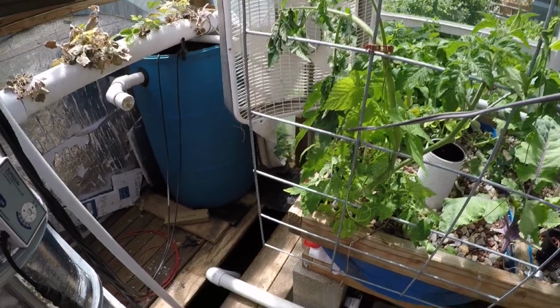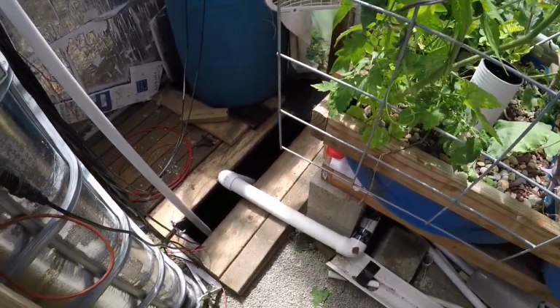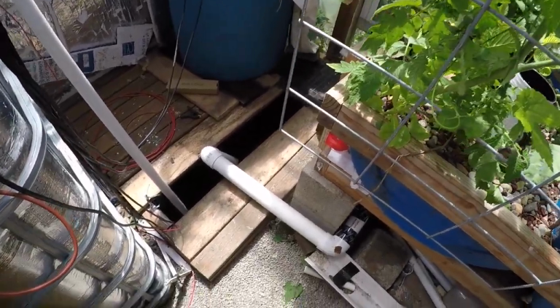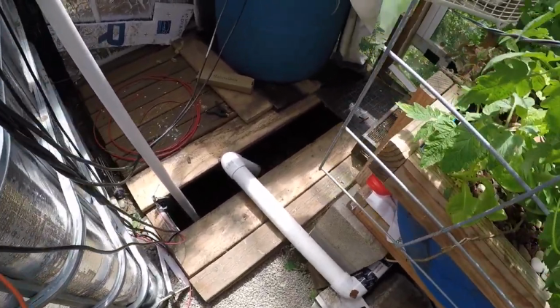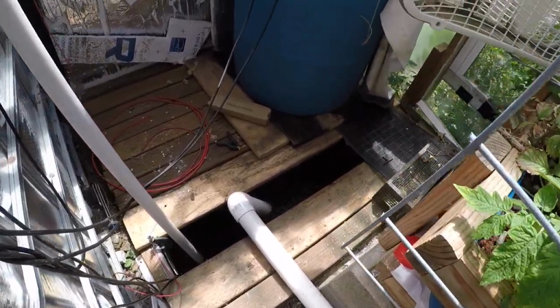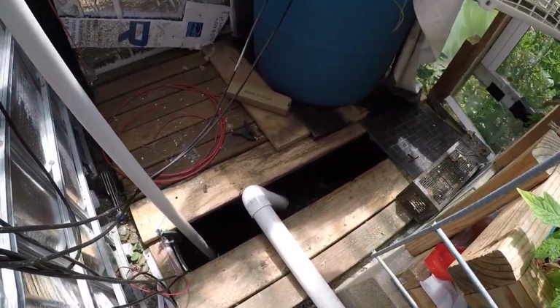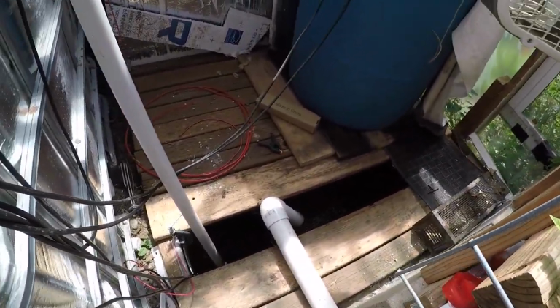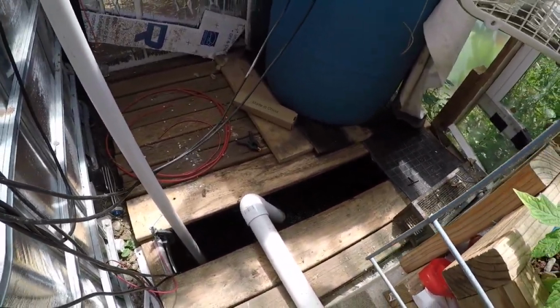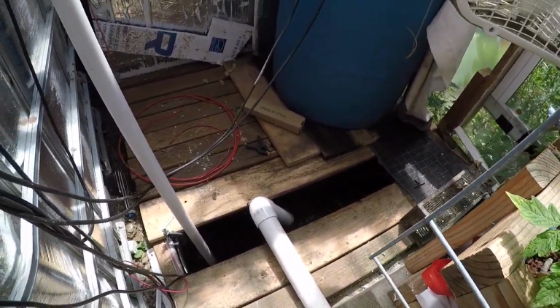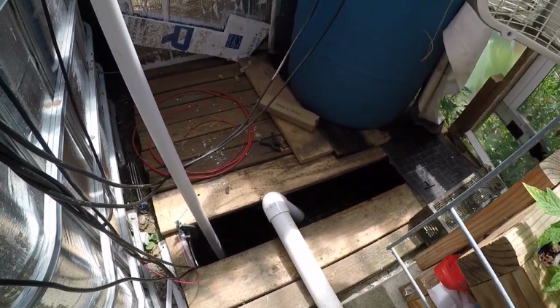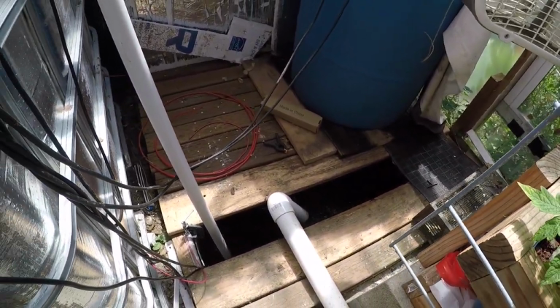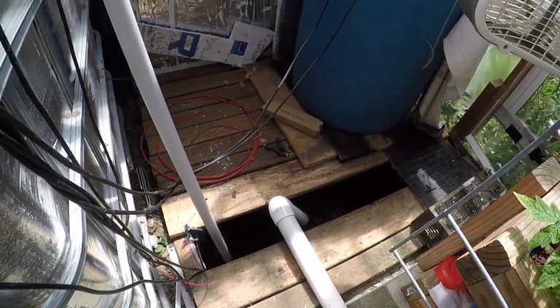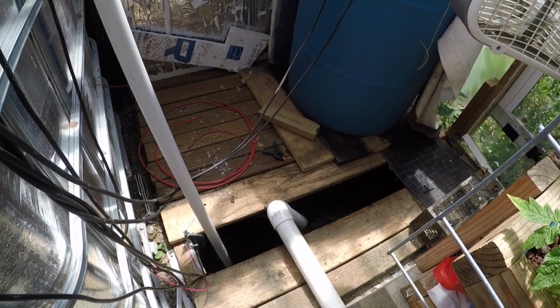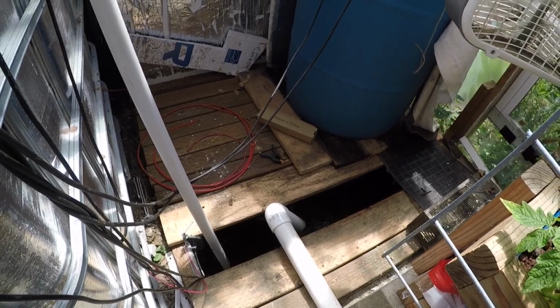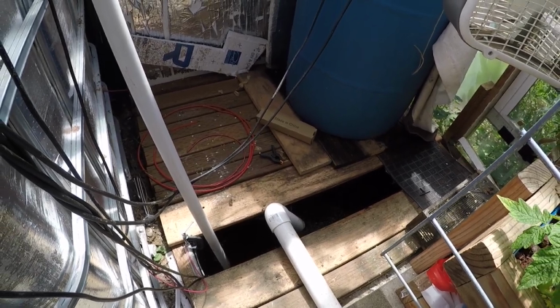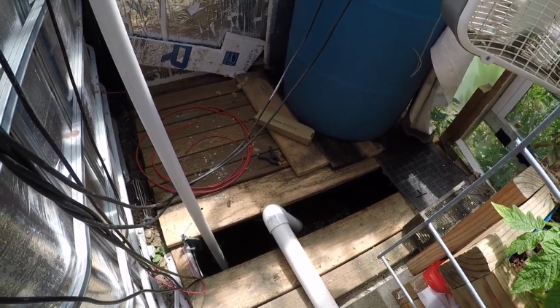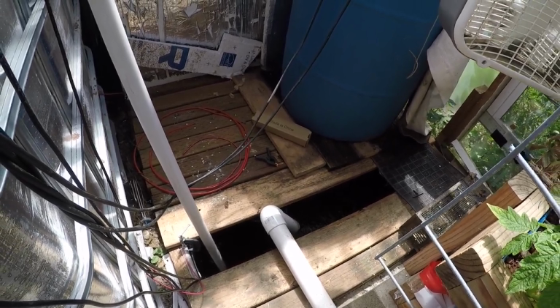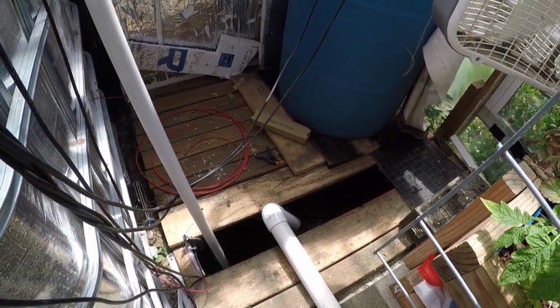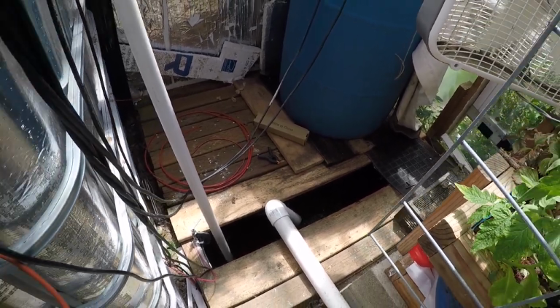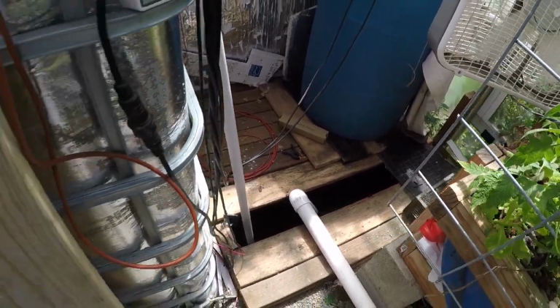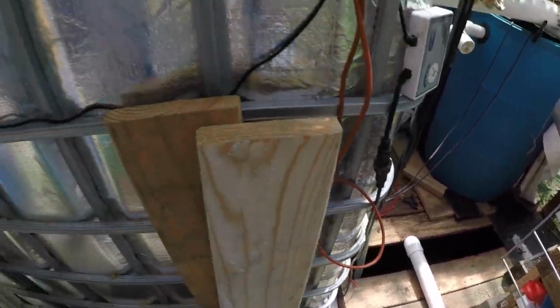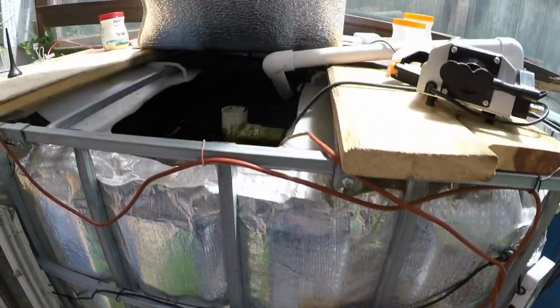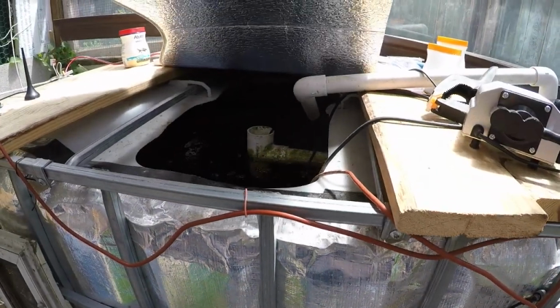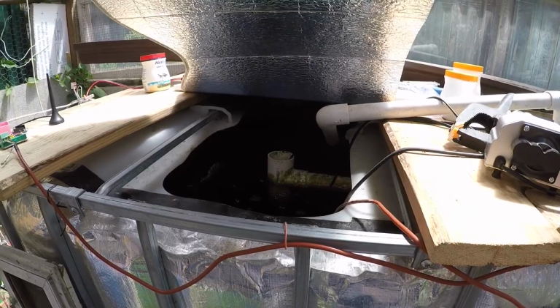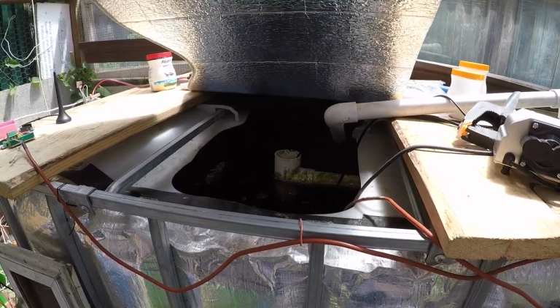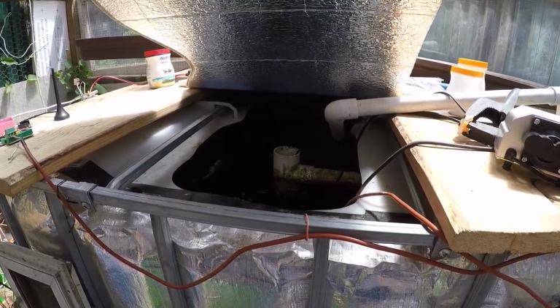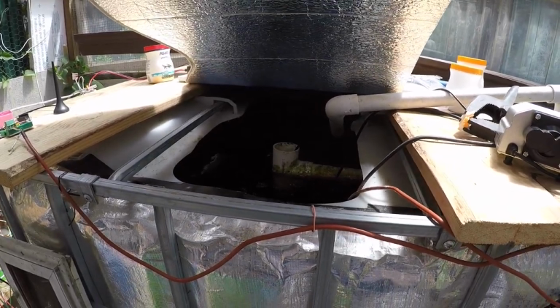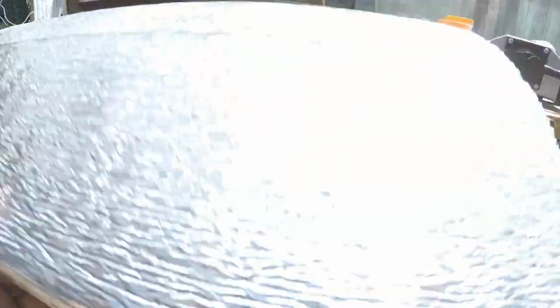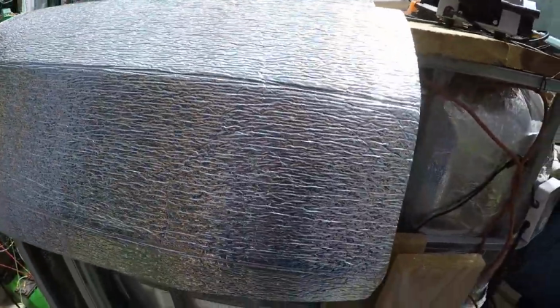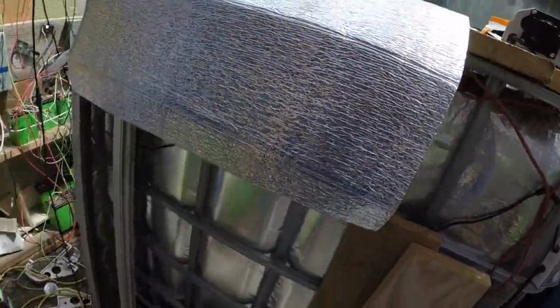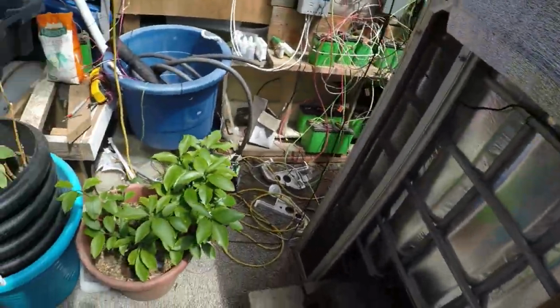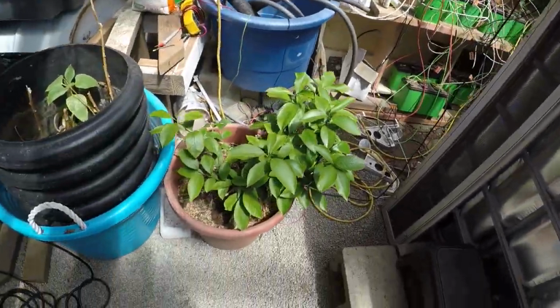The bigger trout I've moved down into the sump for now. They are in the five to six inch range, so they're doing well. The rest of the goldfish and some of the other trout are still in here and they're all happy and healthy.